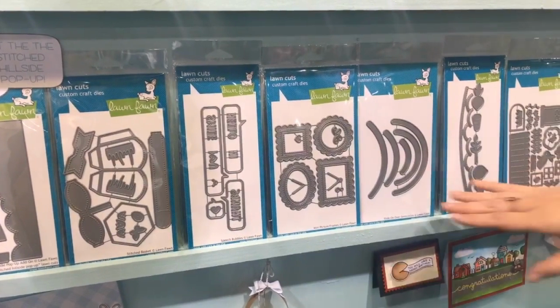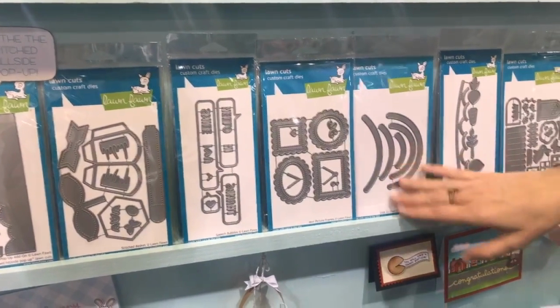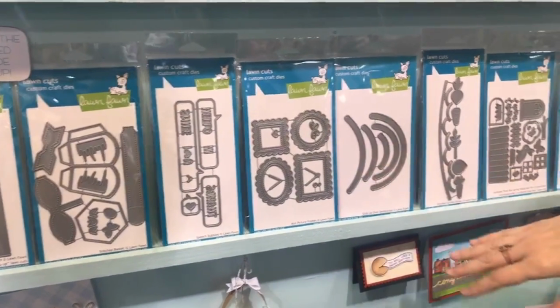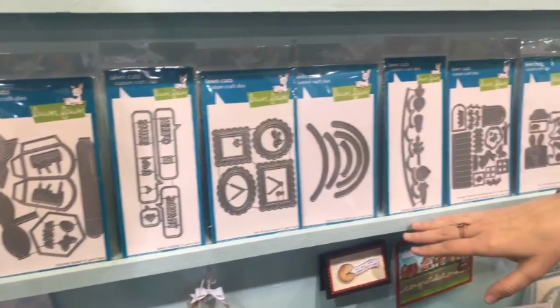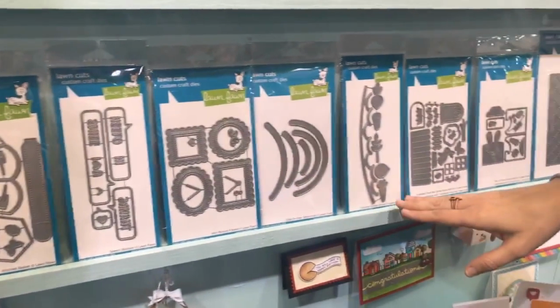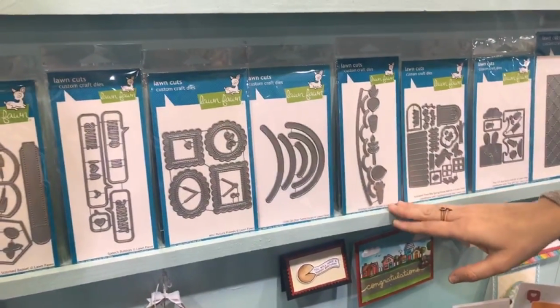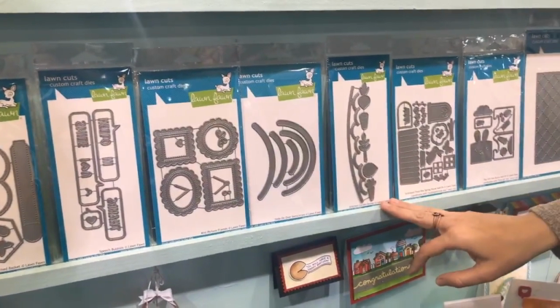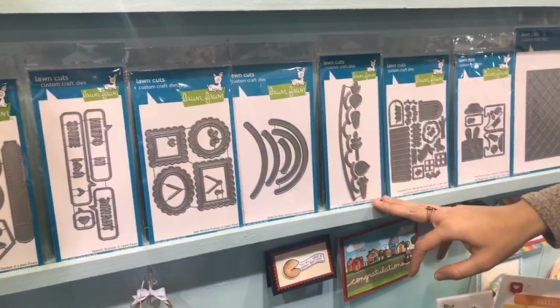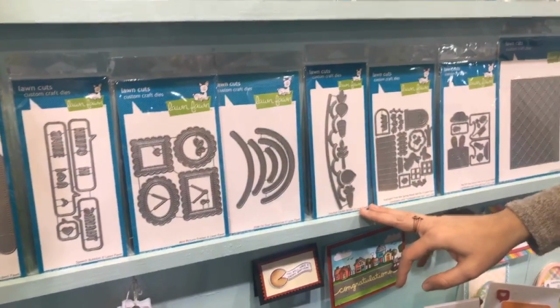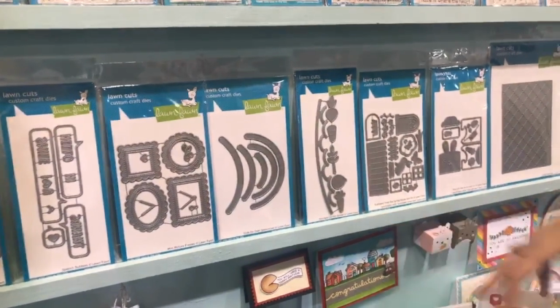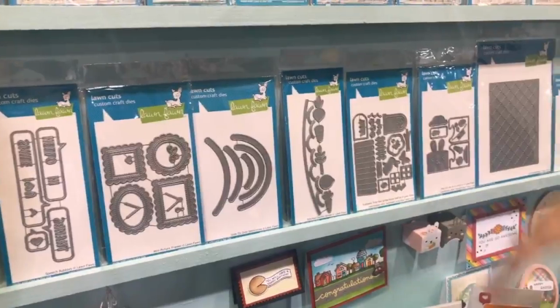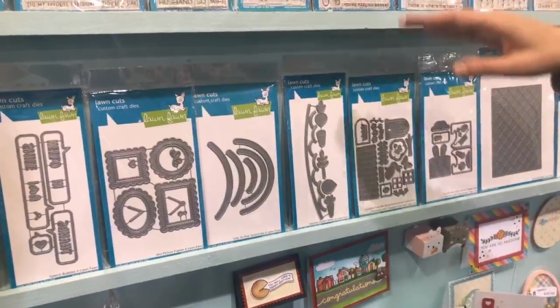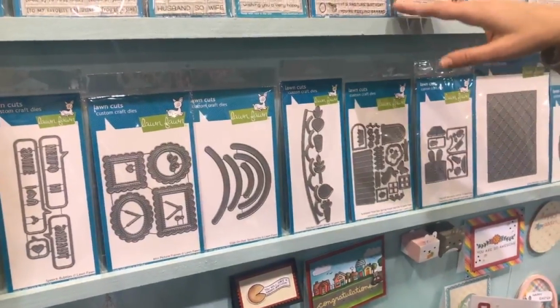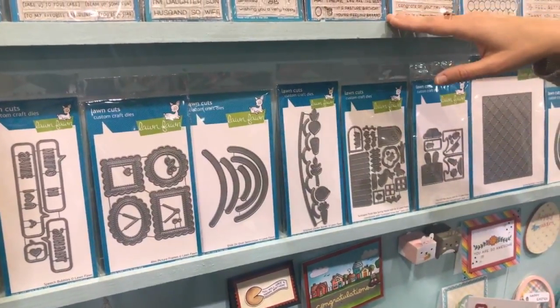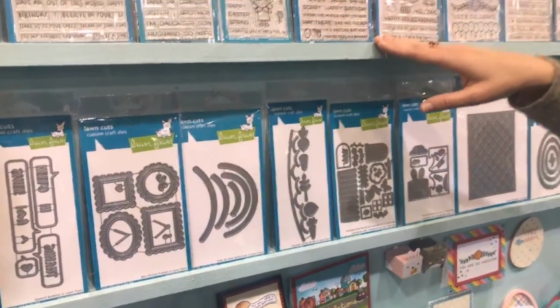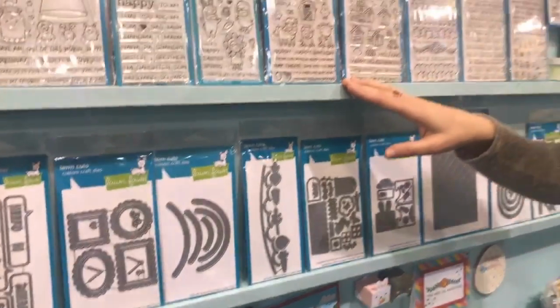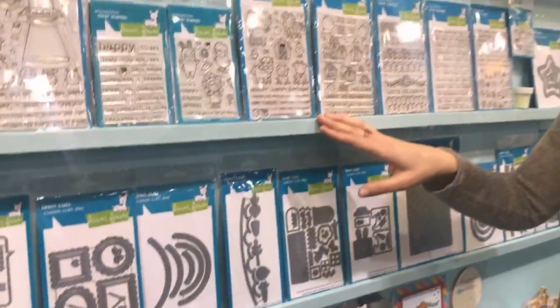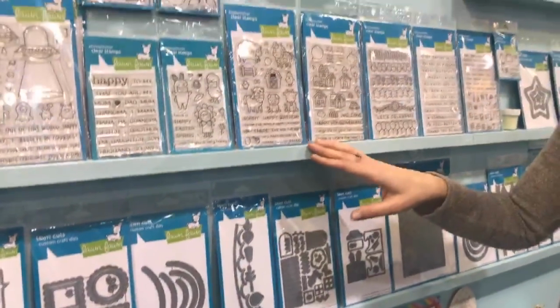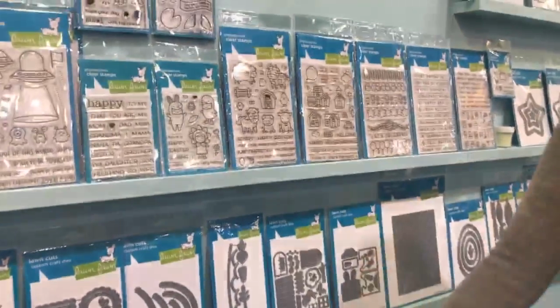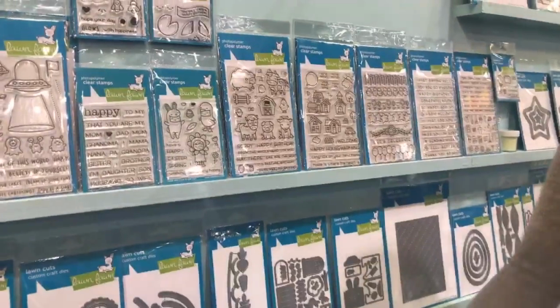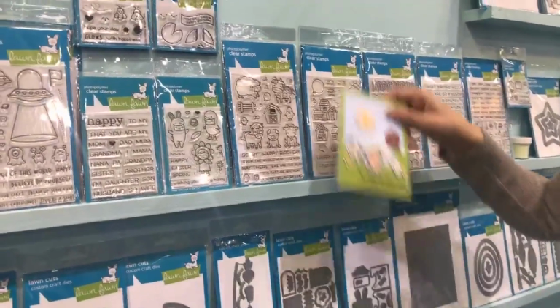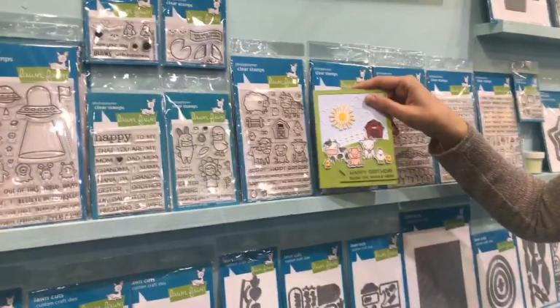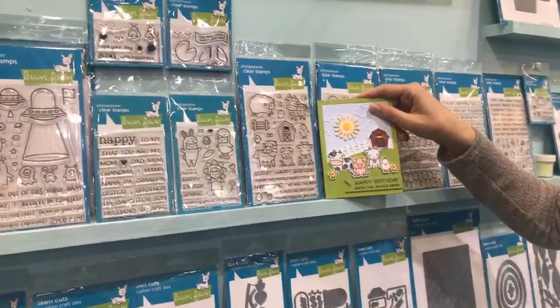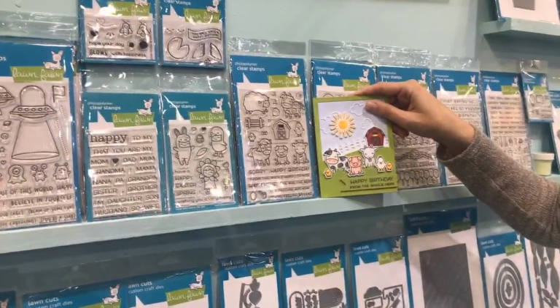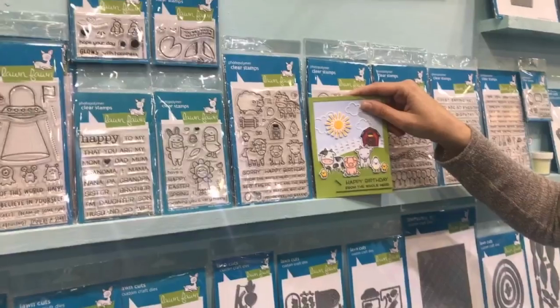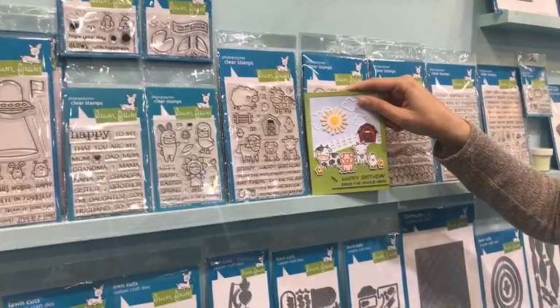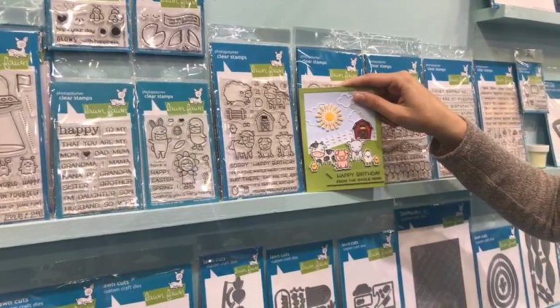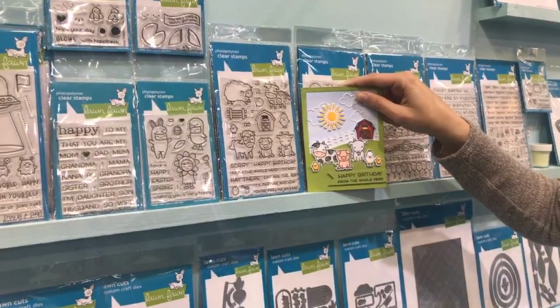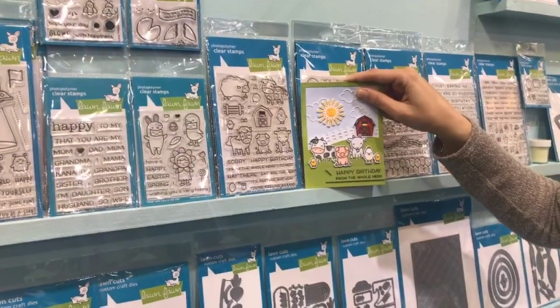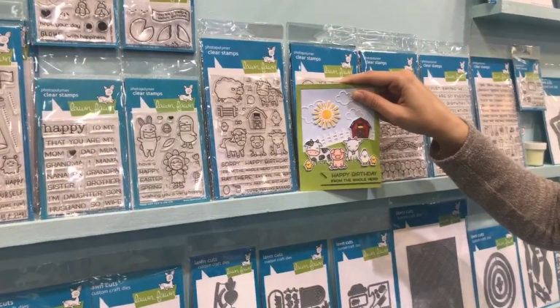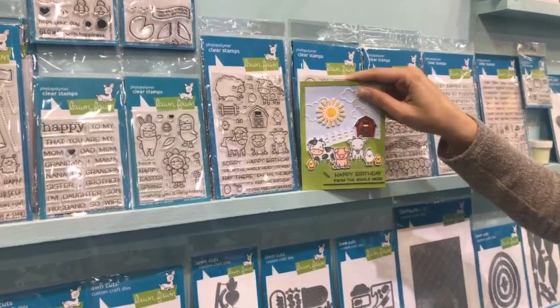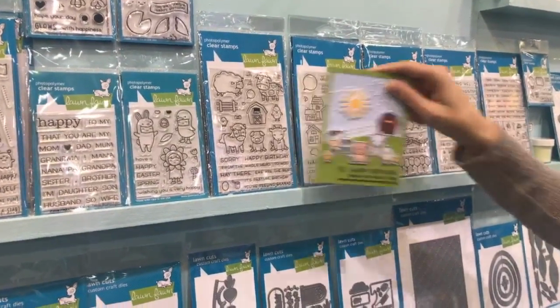These are the Slide on Over dies and the Stitch Garden Border that I showed you guys earlier. We have our Hey There stamp set, which is super cute with the cow. I love how it looks like they're posing for a picture together.